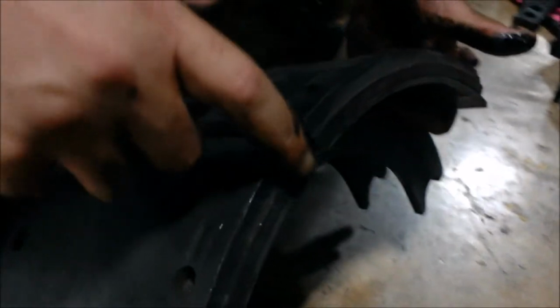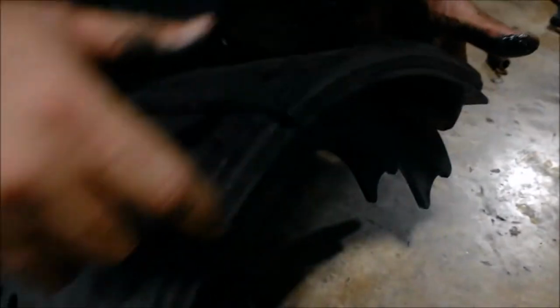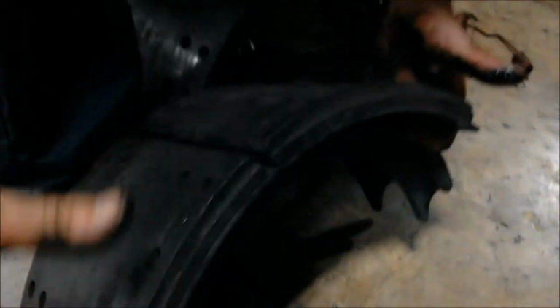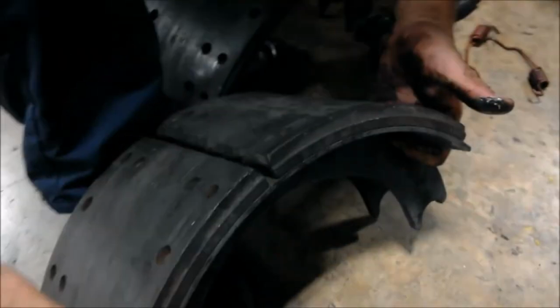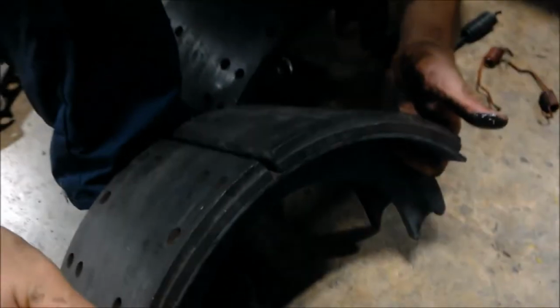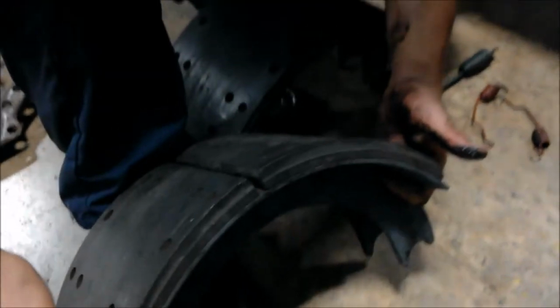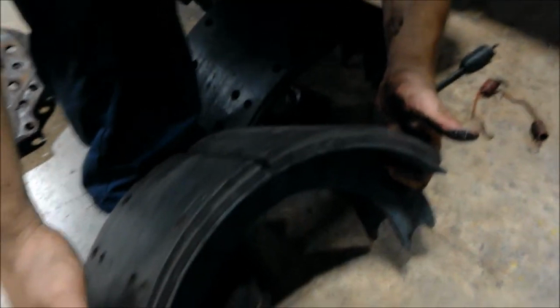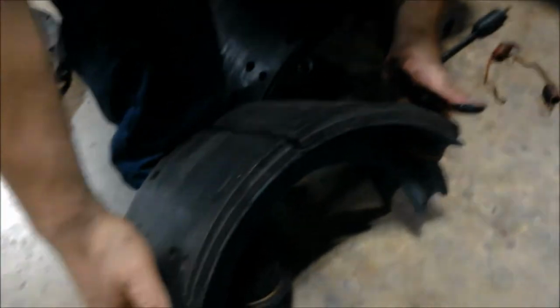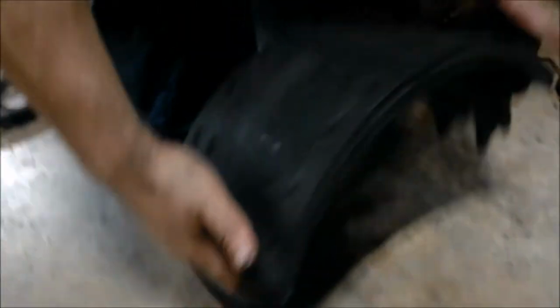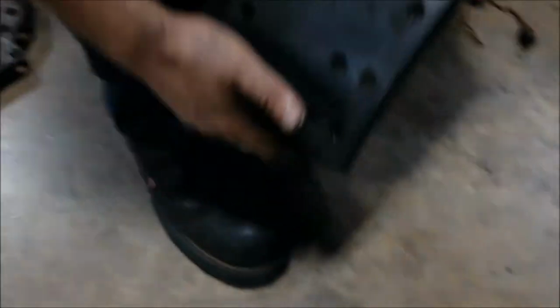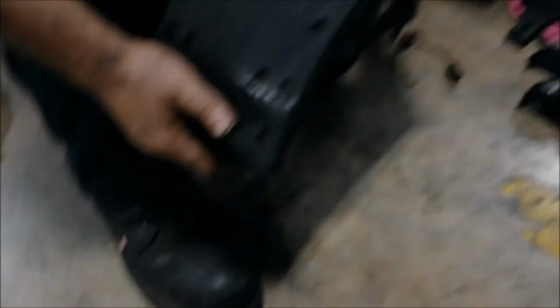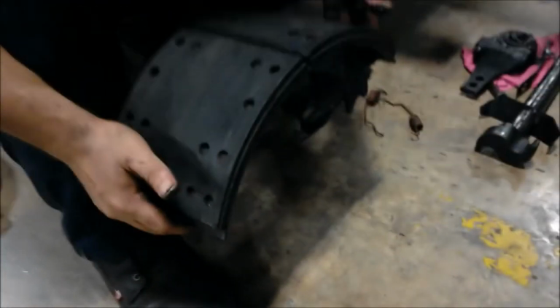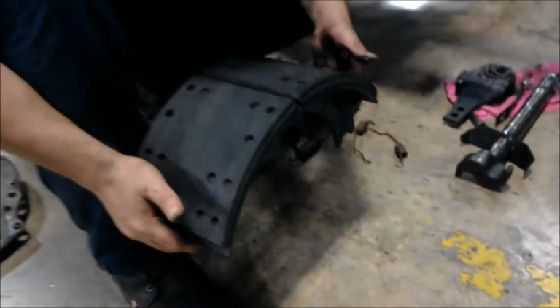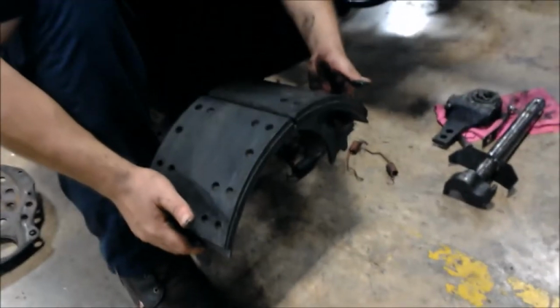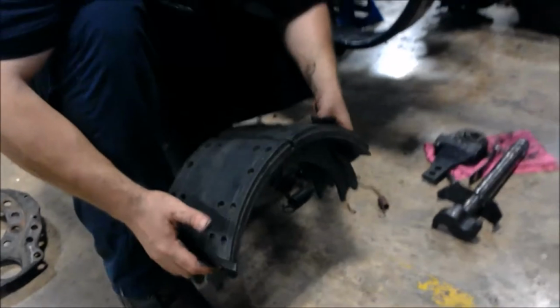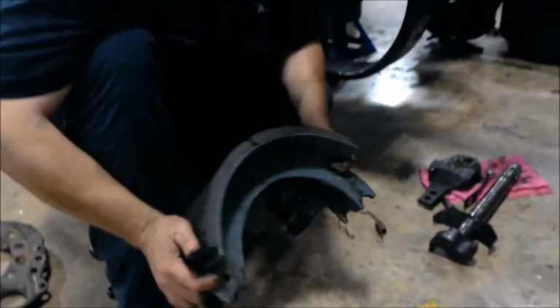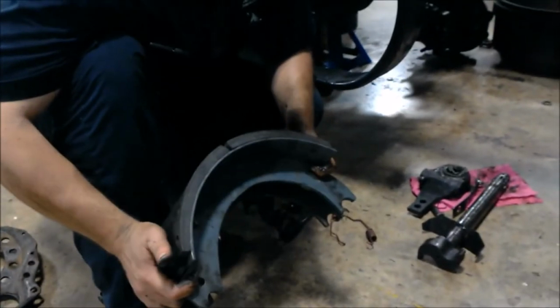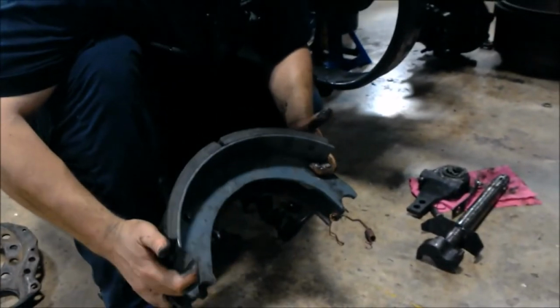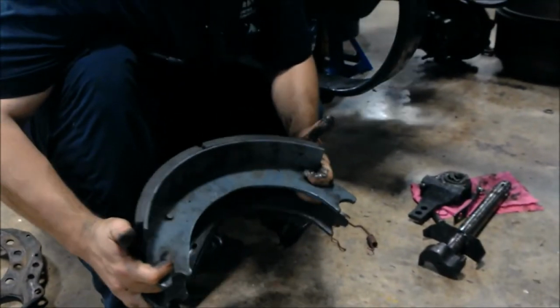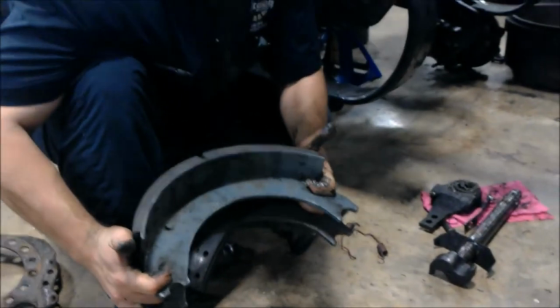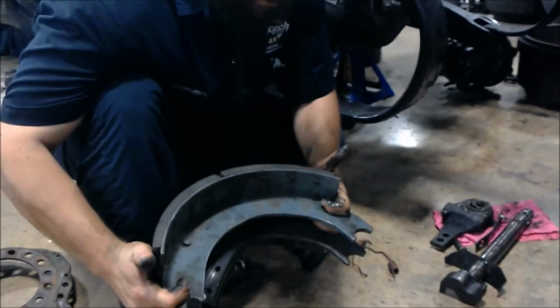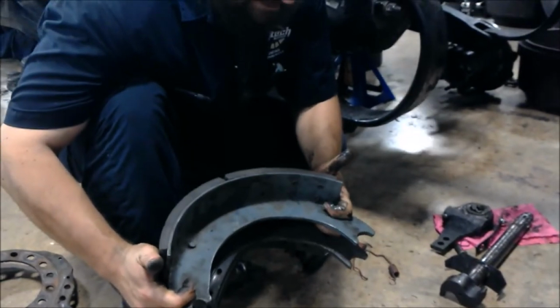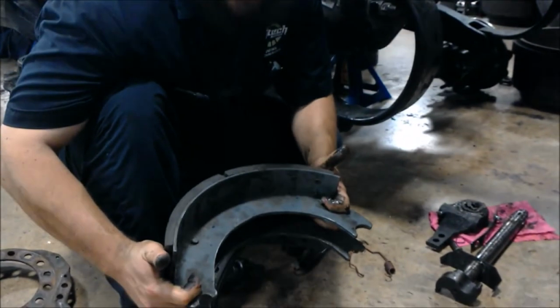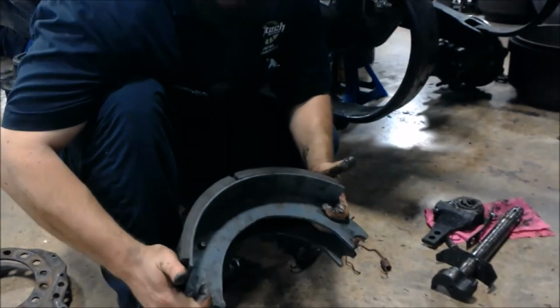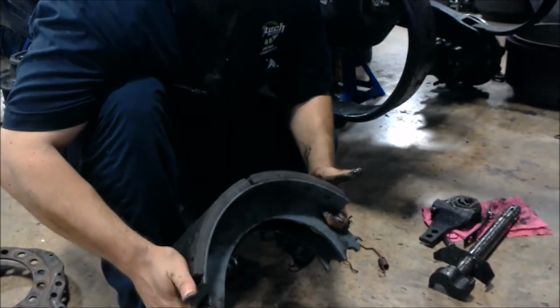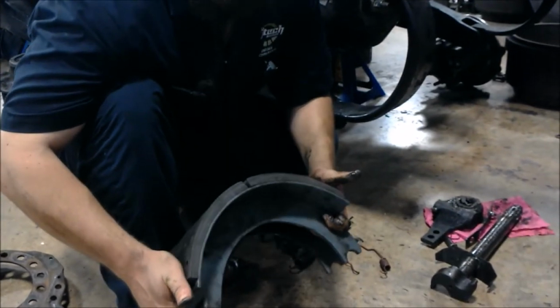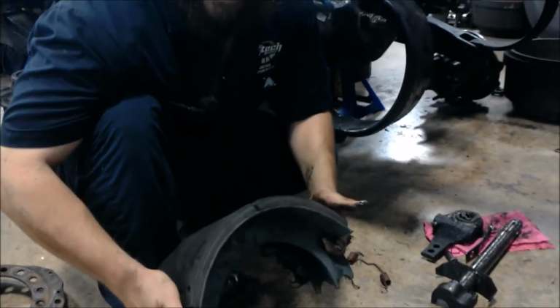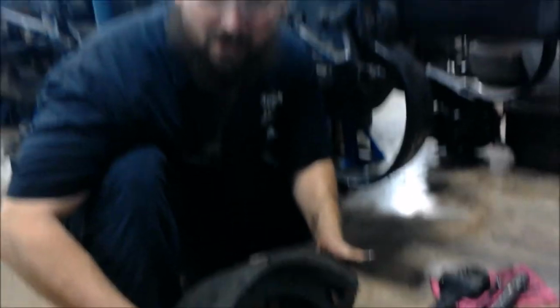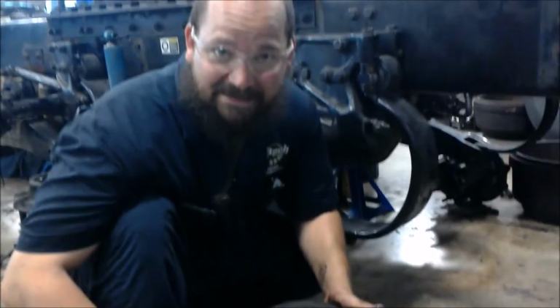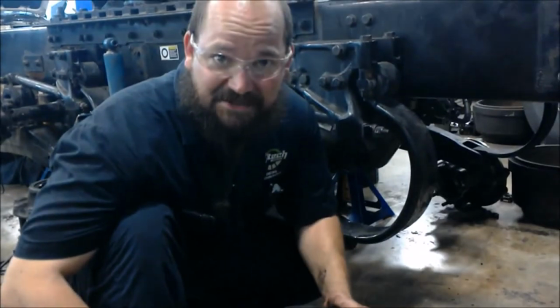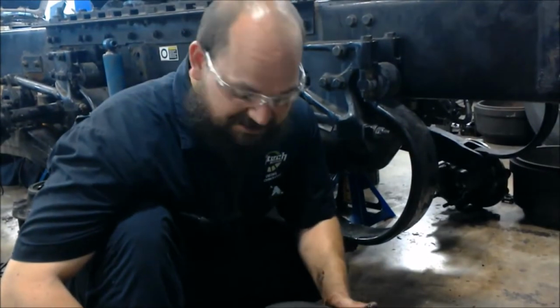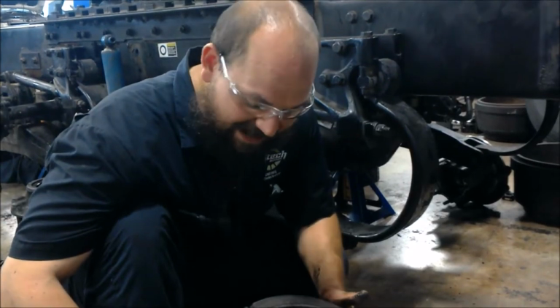This lining is worn unevenly — that could be due to improper brake adjustment. But since, once again, this is a trainer, we're not going to worry about that too much right now.